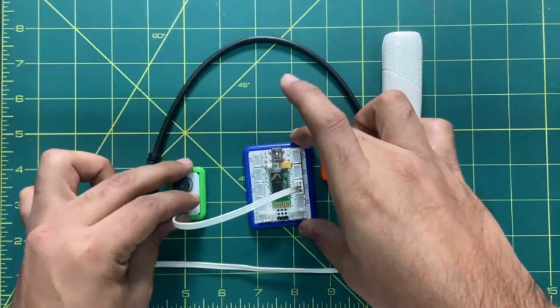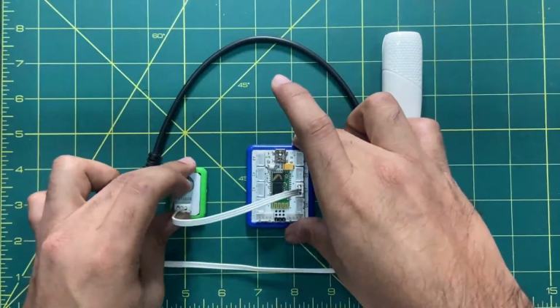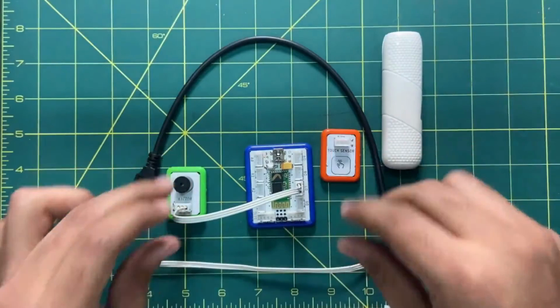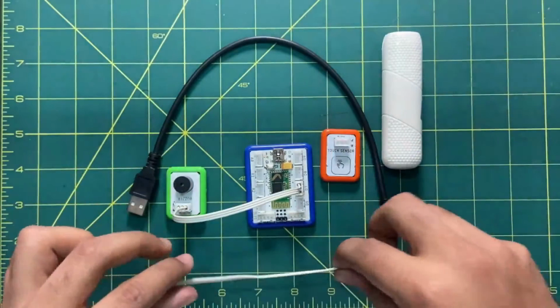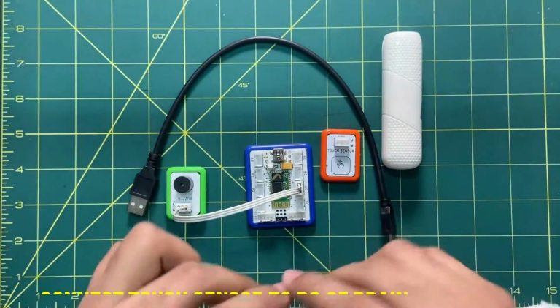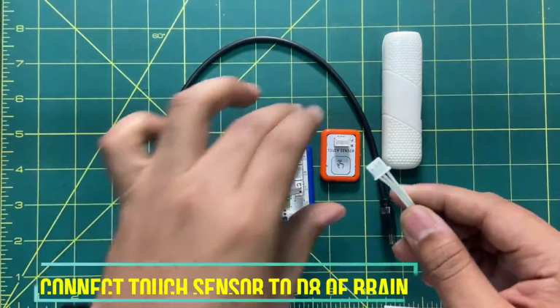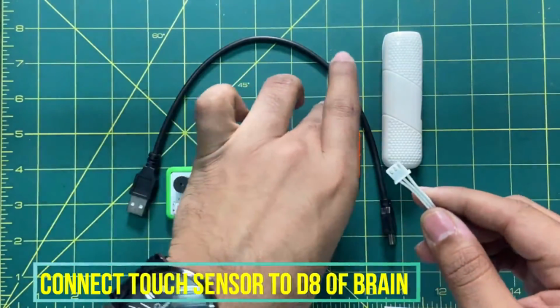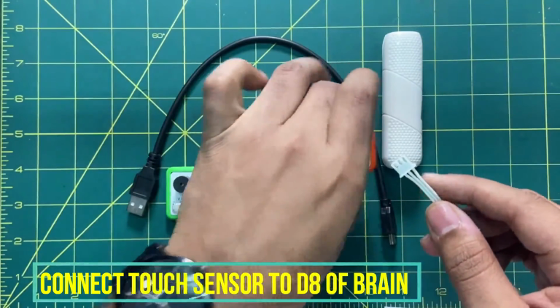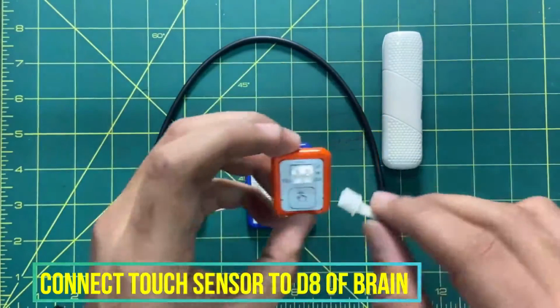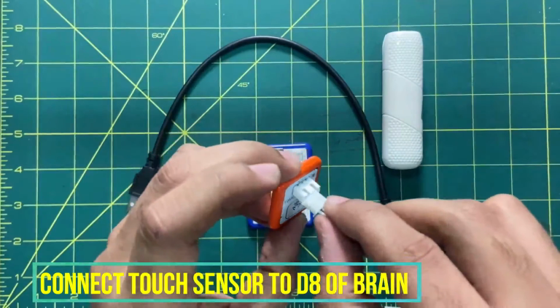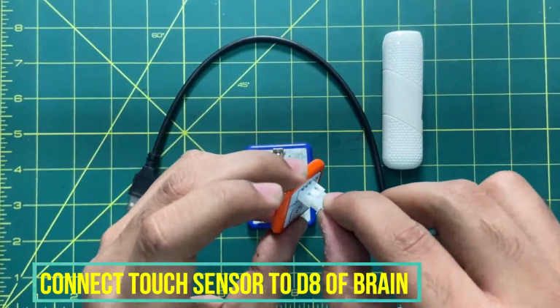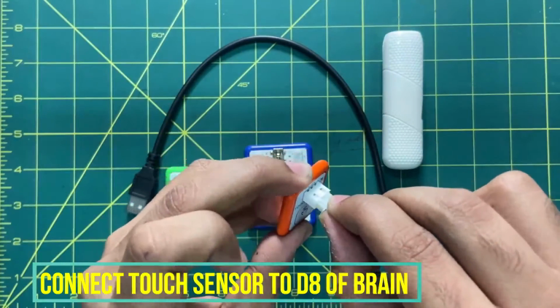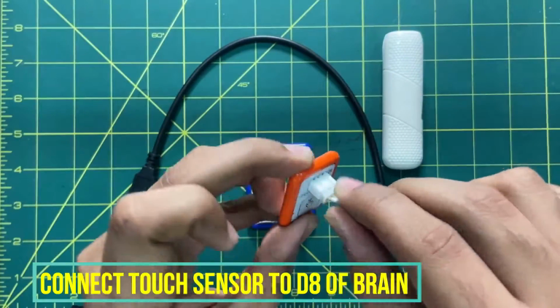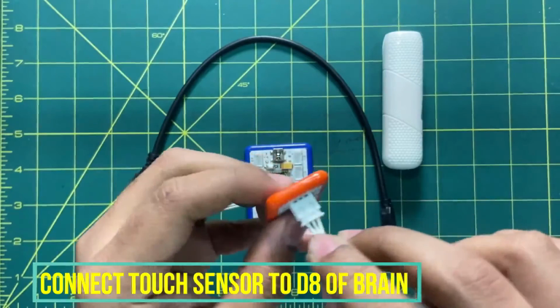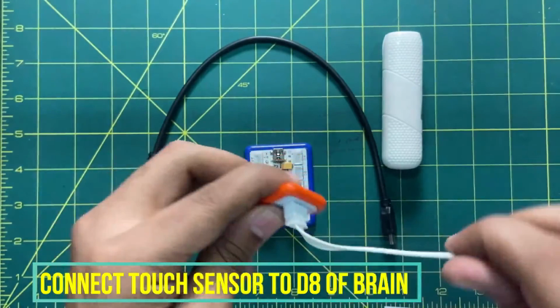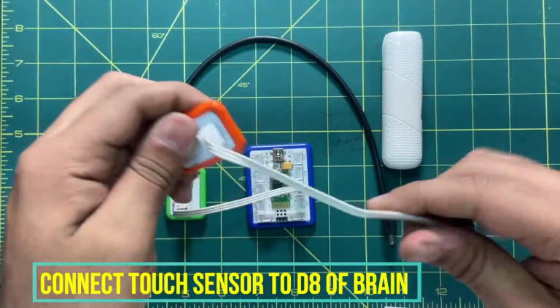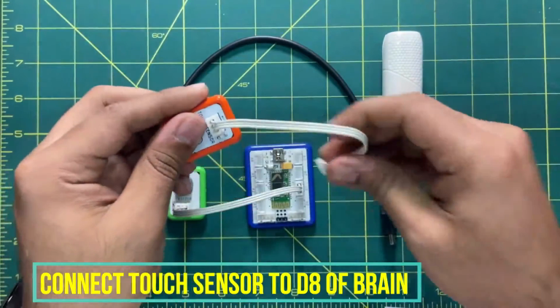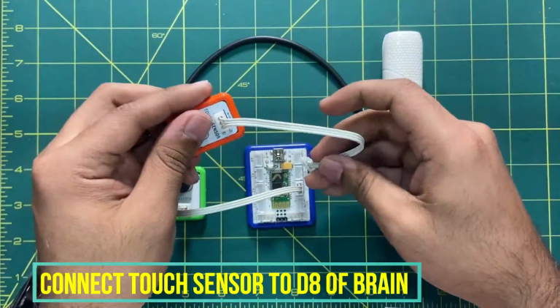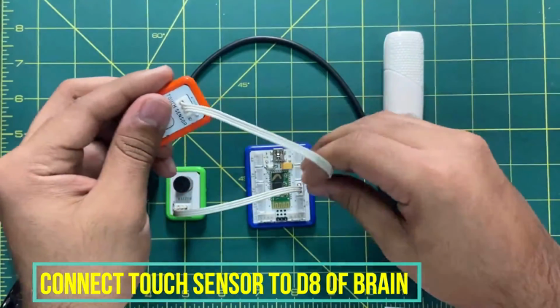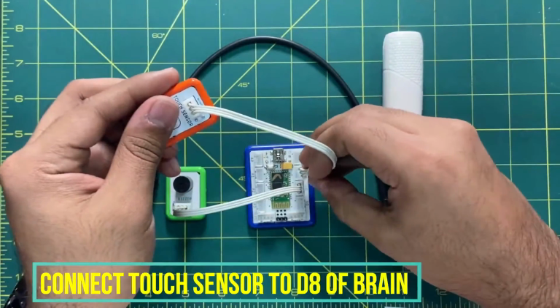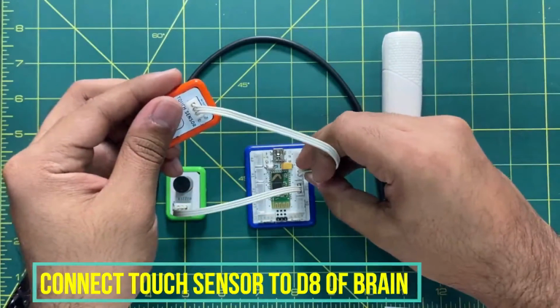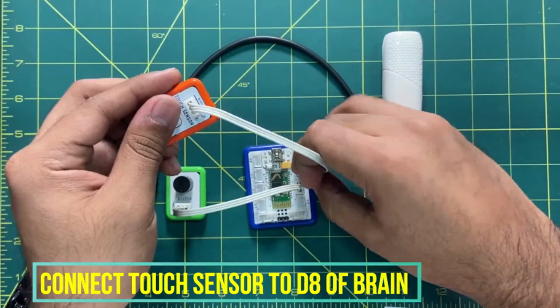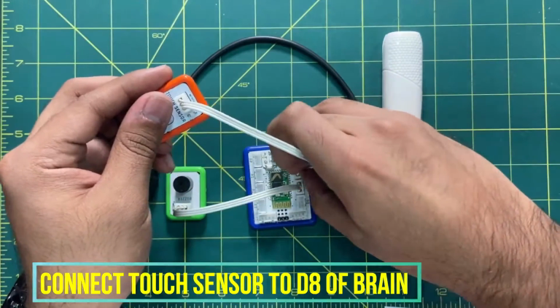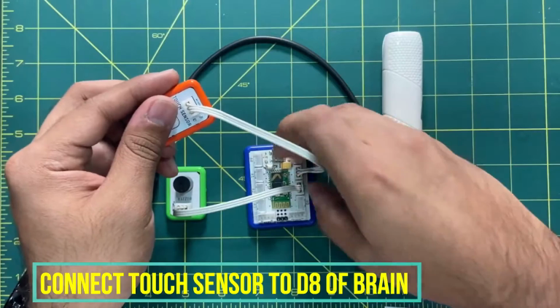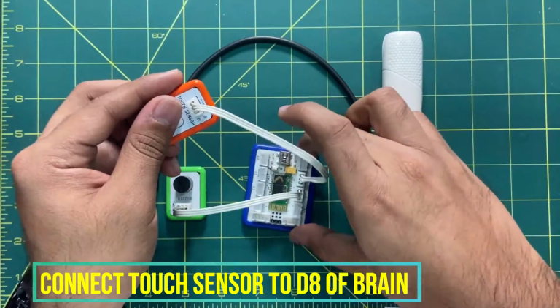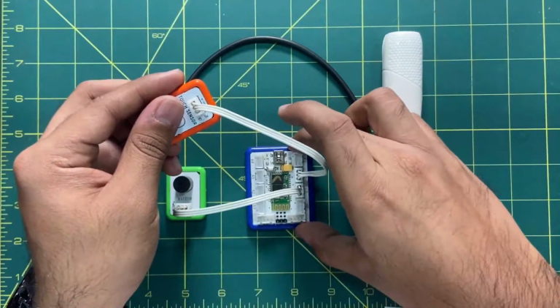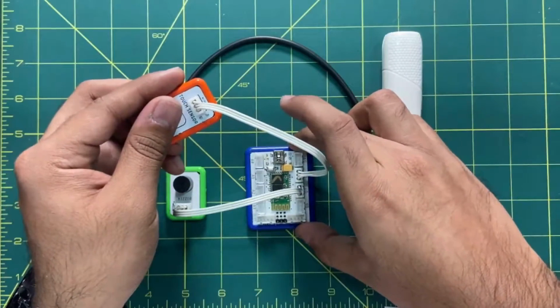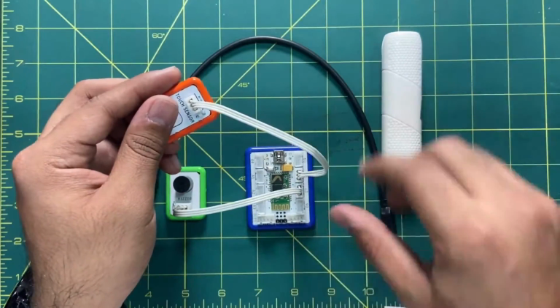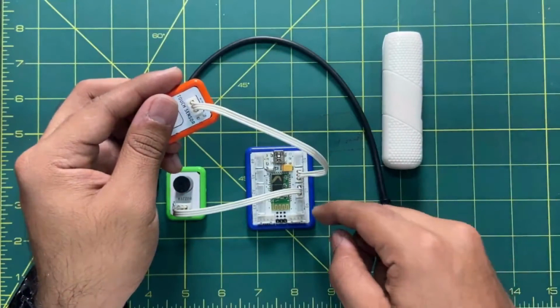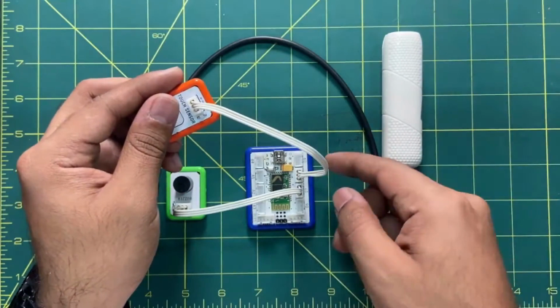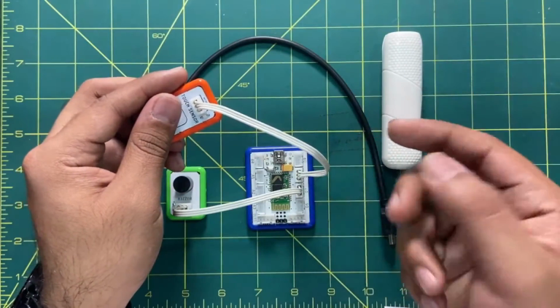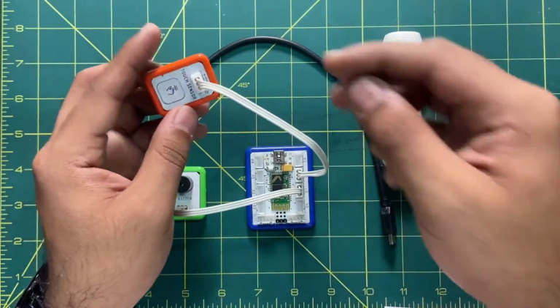For the touch sensor, I will take another three-pin connector and connect the first end to the sensor and insert the second end into the brain. You can also use D6 or D9 if you want.